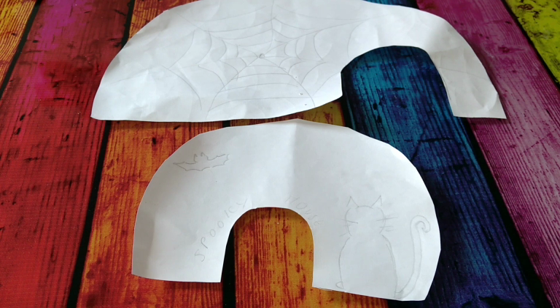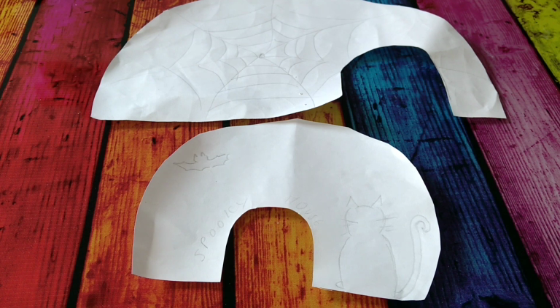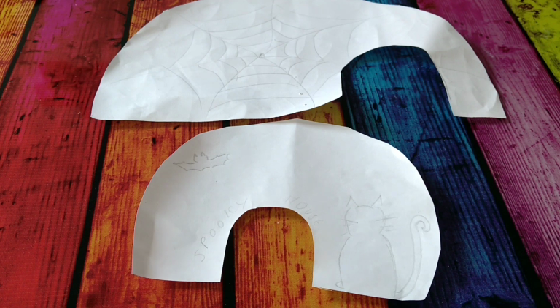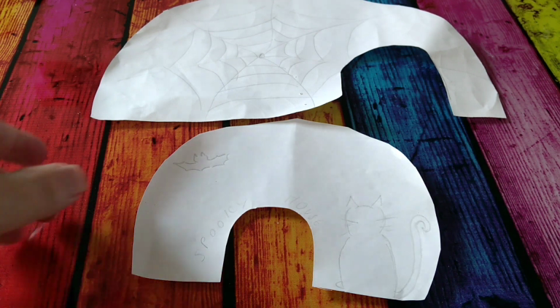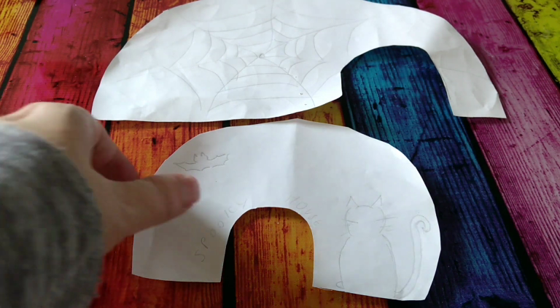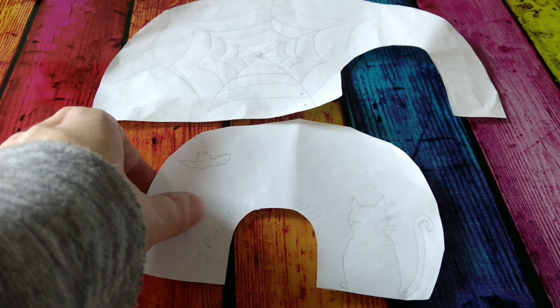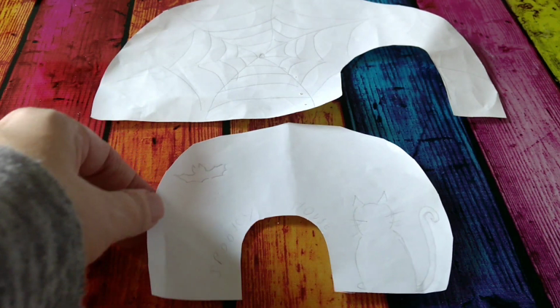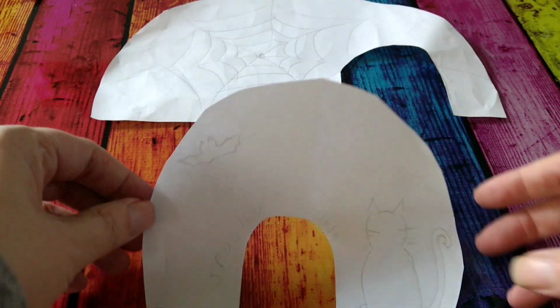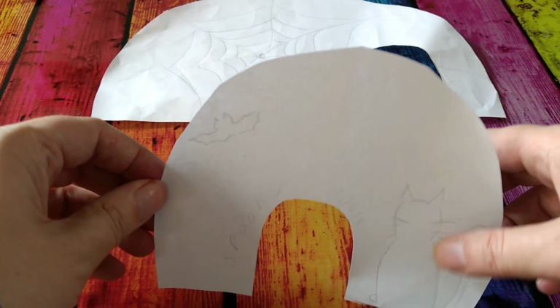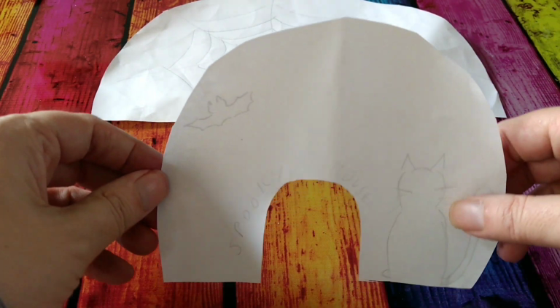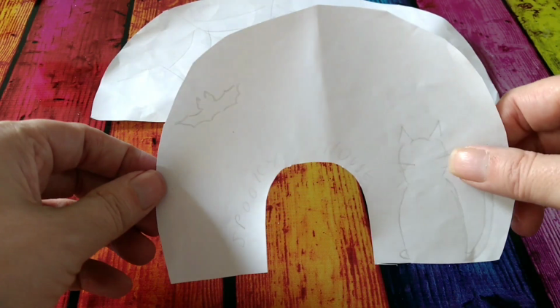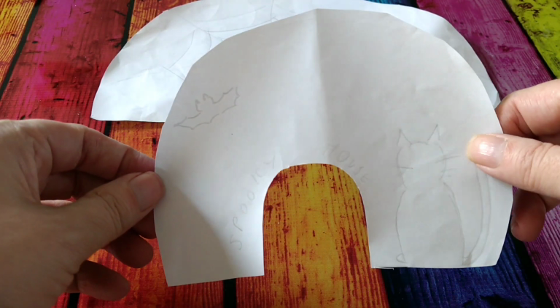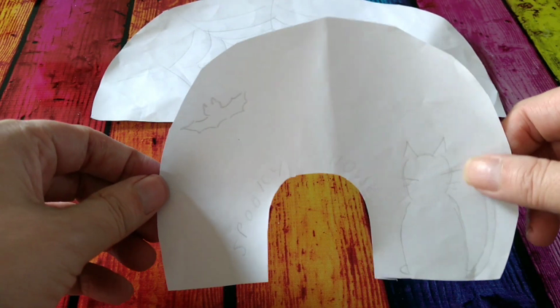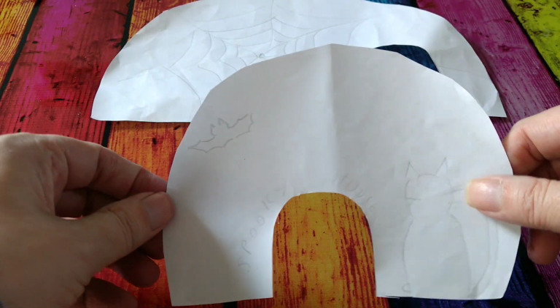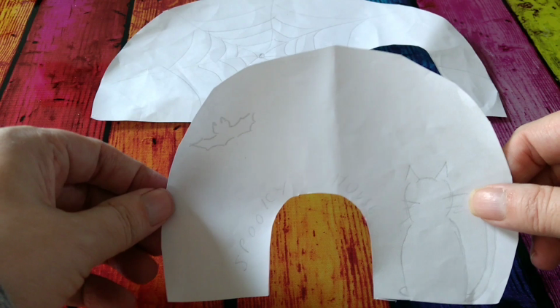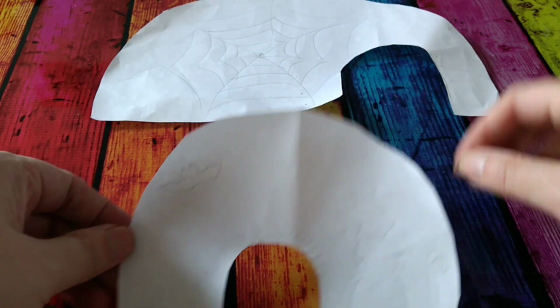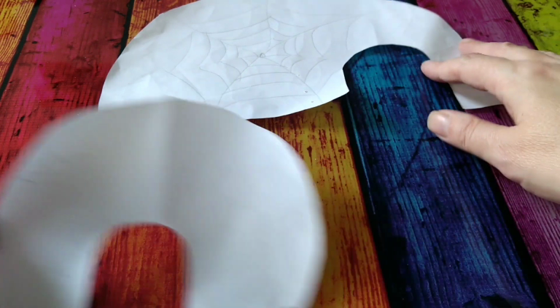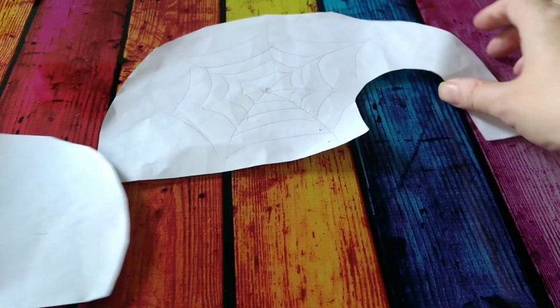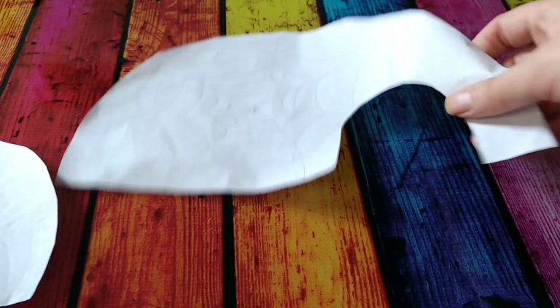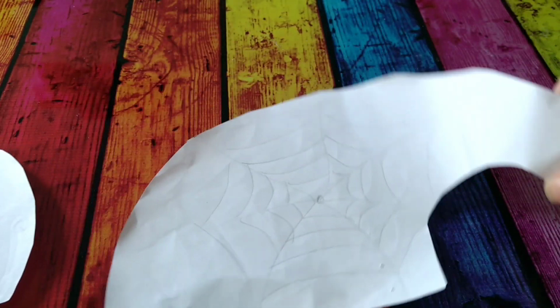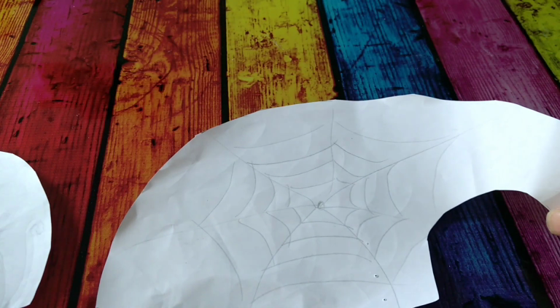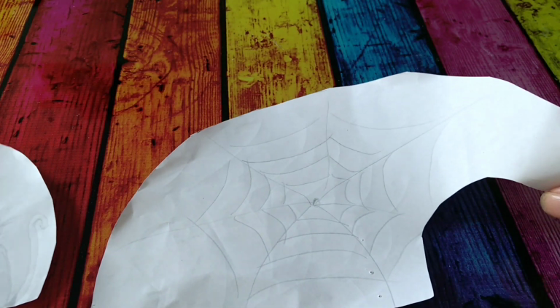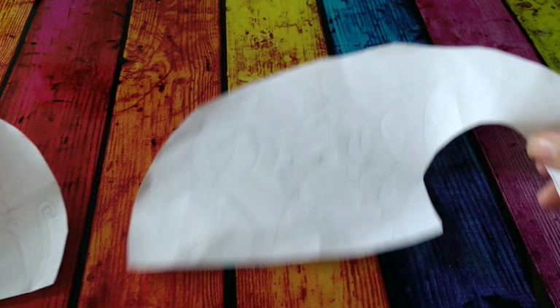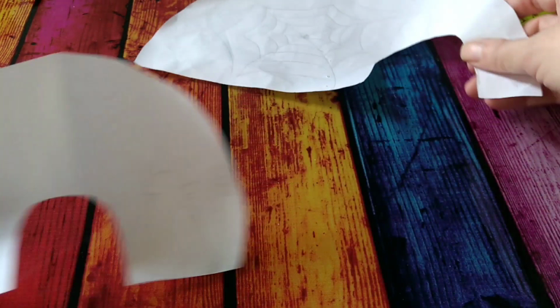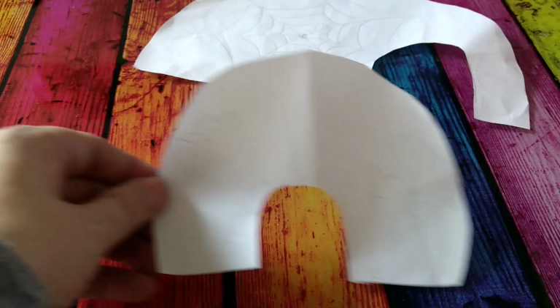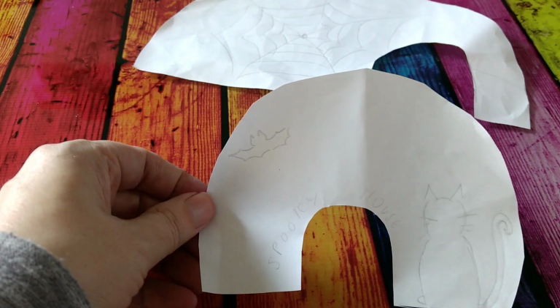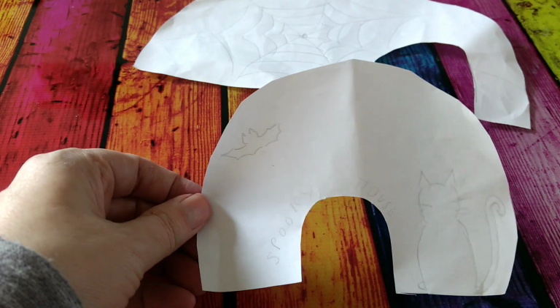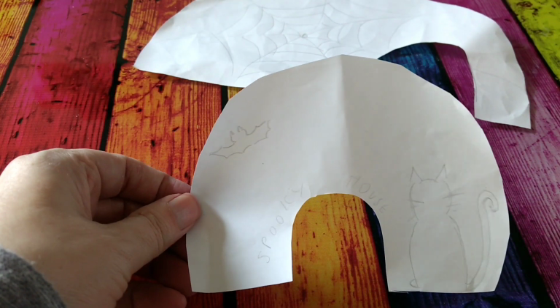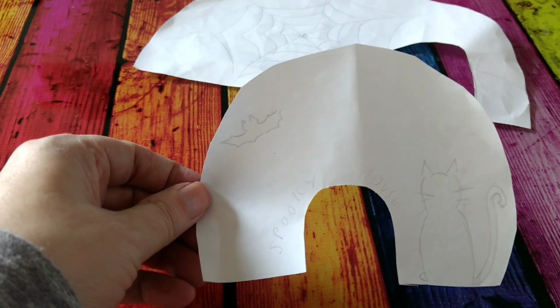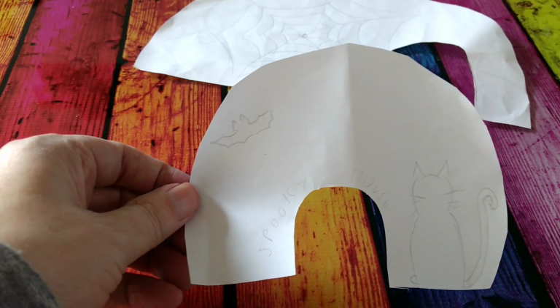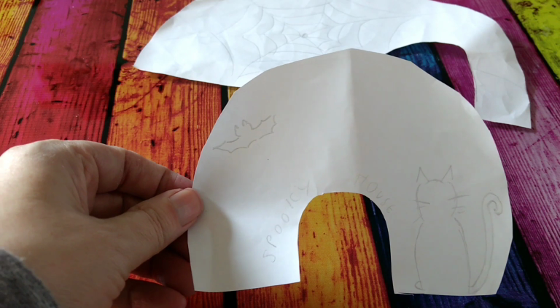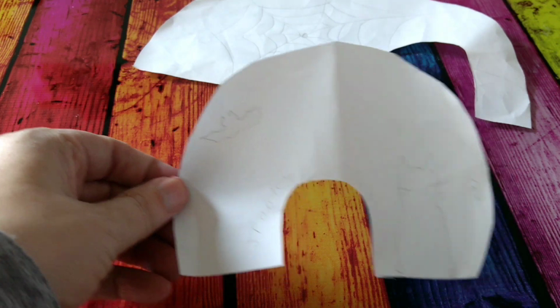For my Halloween hides I start off with a little sketch drawing. I did two — a spider's web and a spooky house with a black cat and a bat.